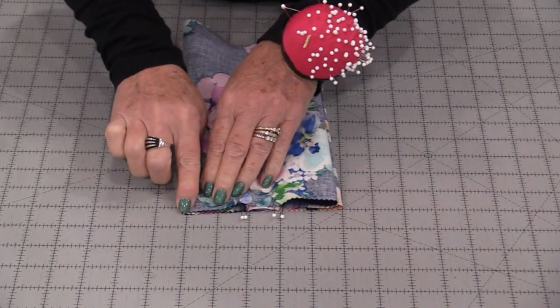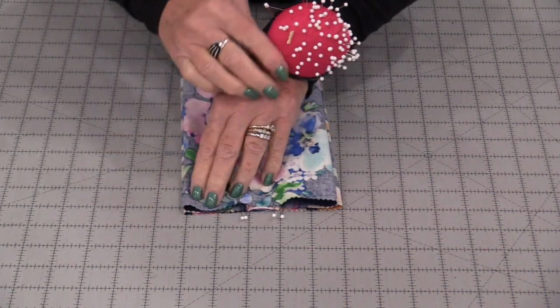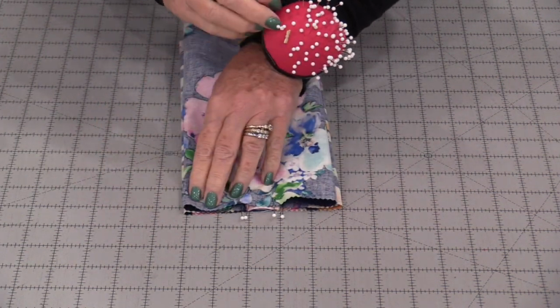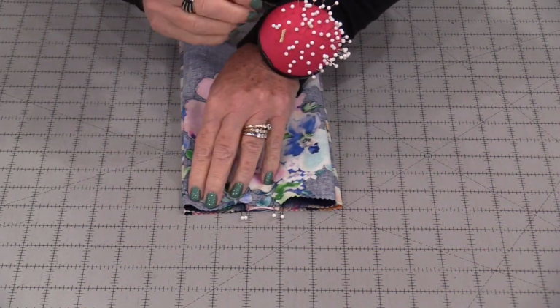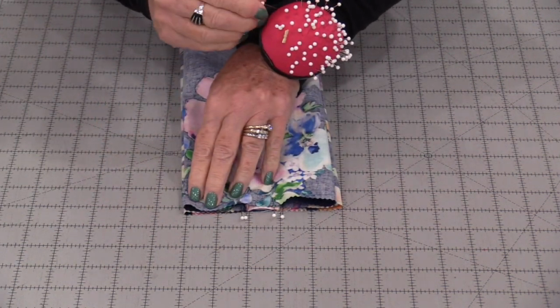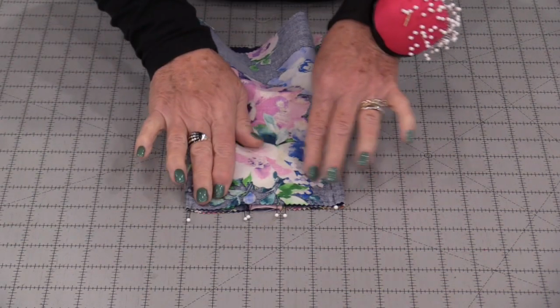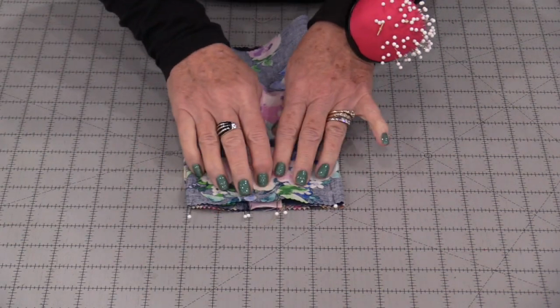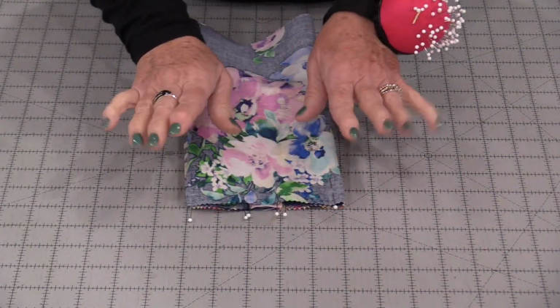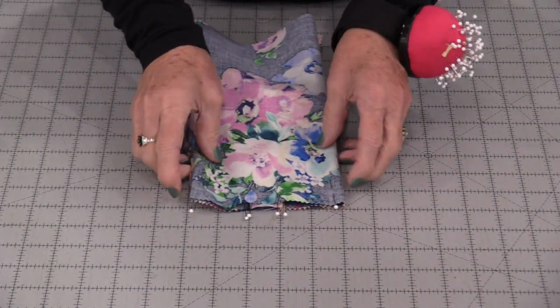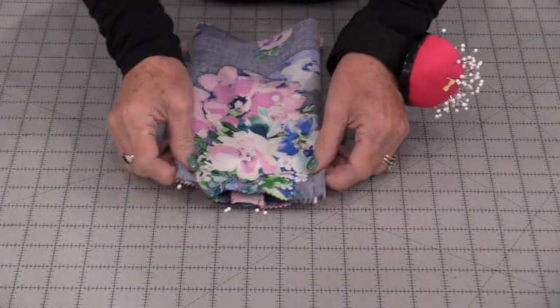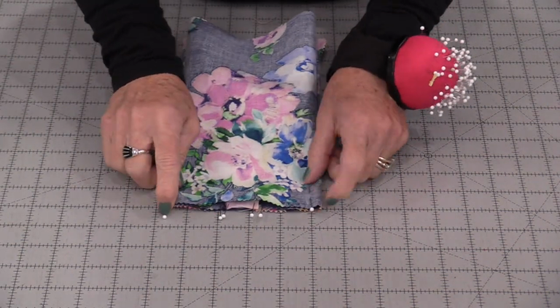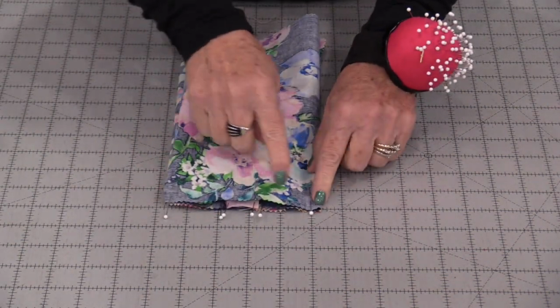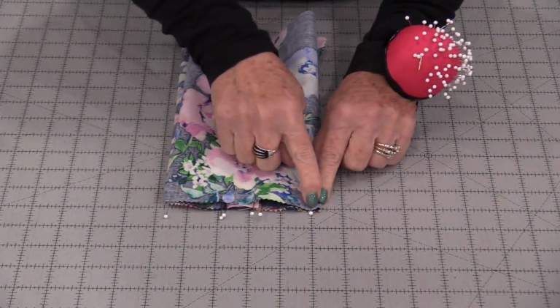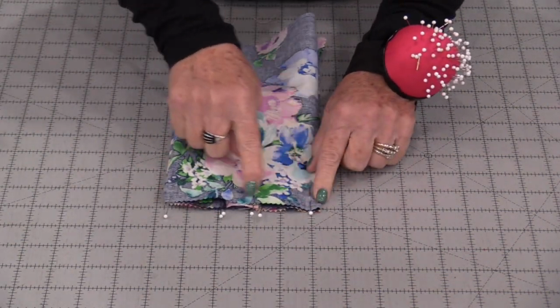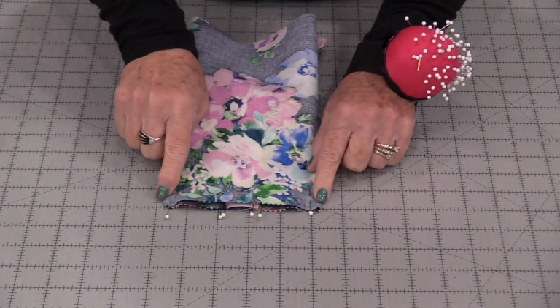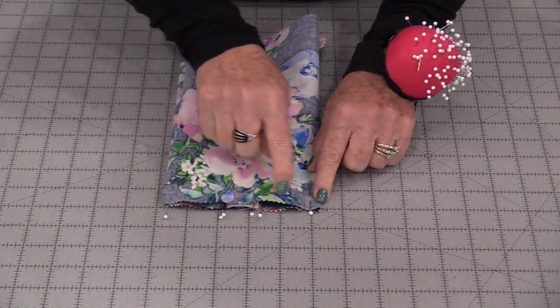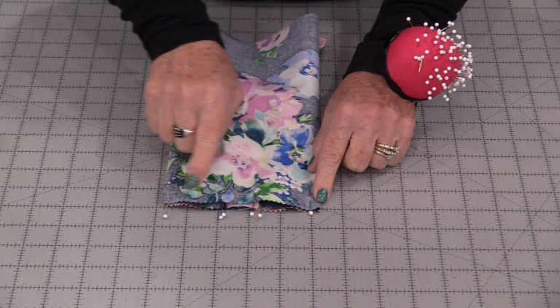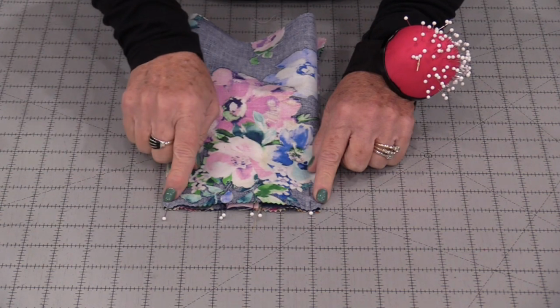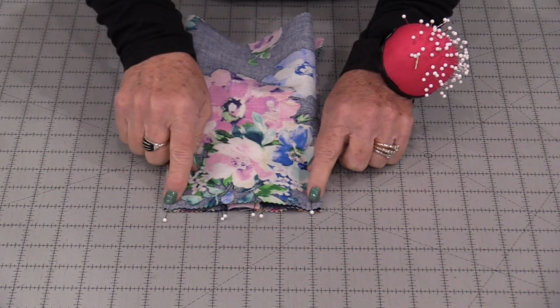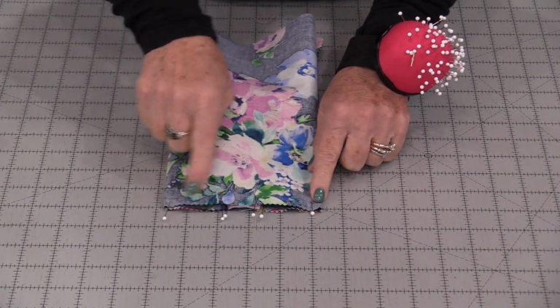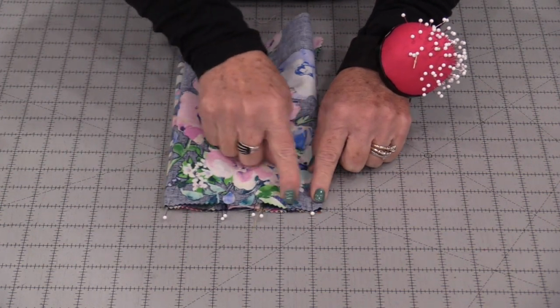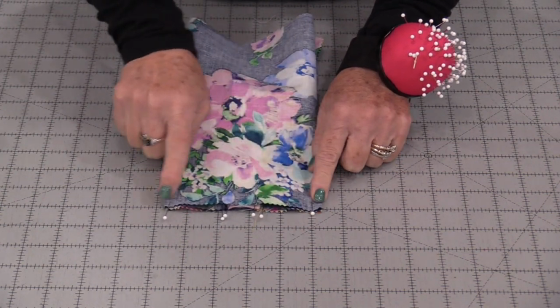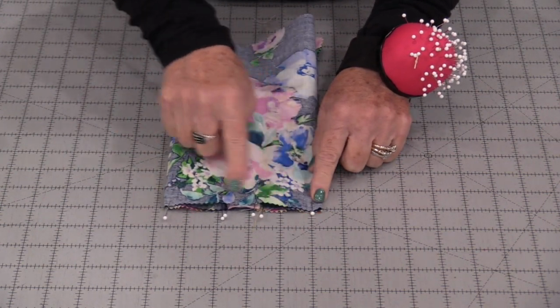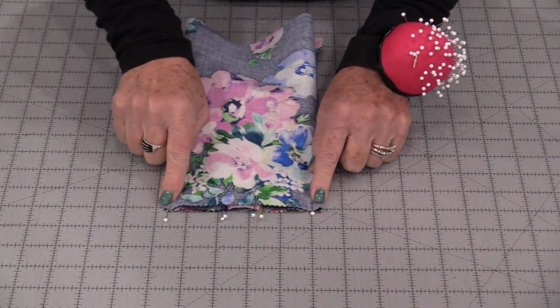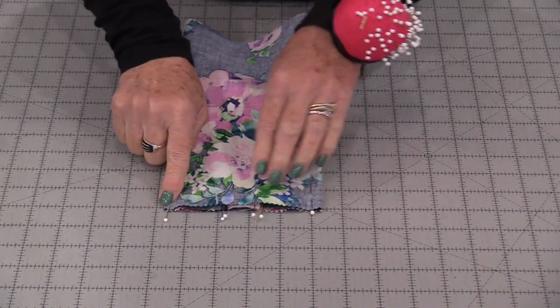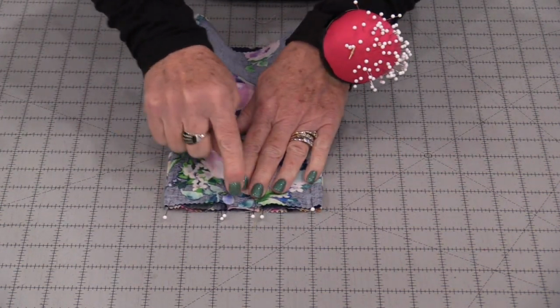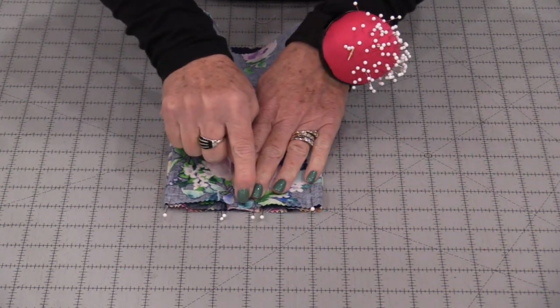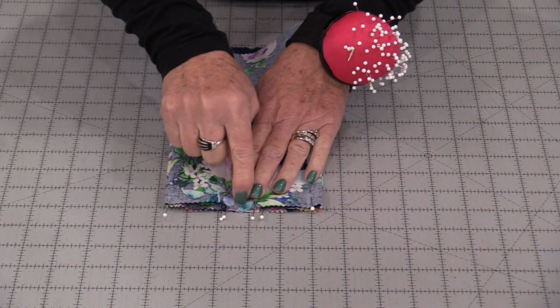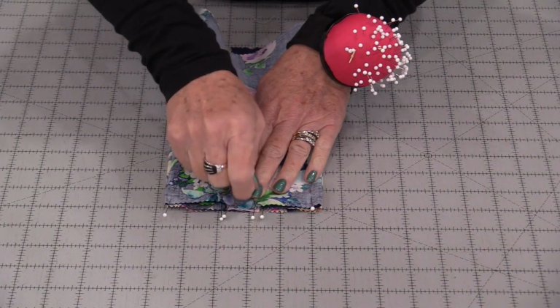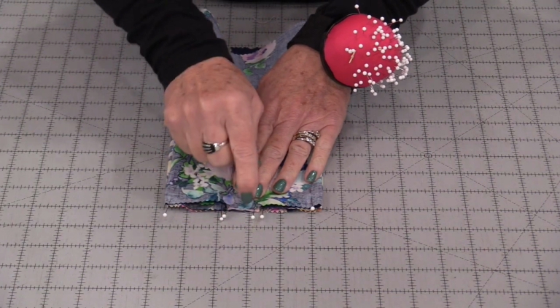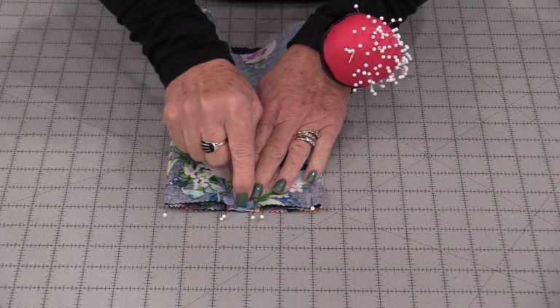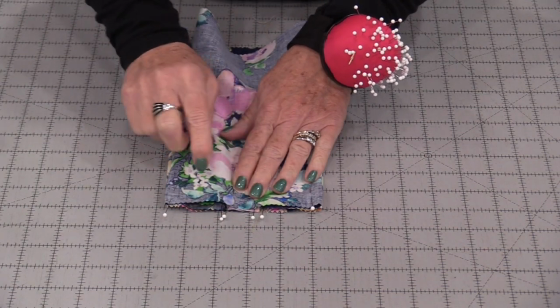Match up the side seams — it doesn't have to be real precise. Stitch down that top. I would recommend two rows of stitching because that's going to have some weight on the ribbon.